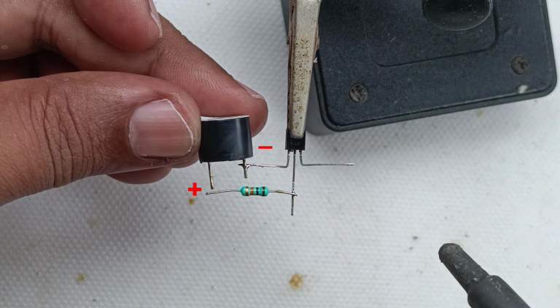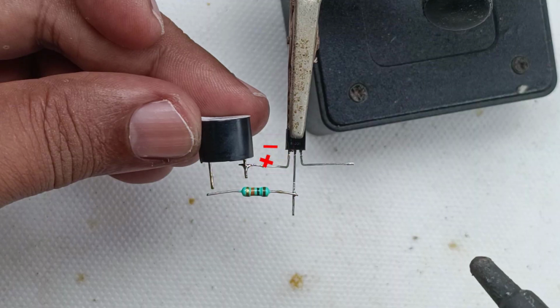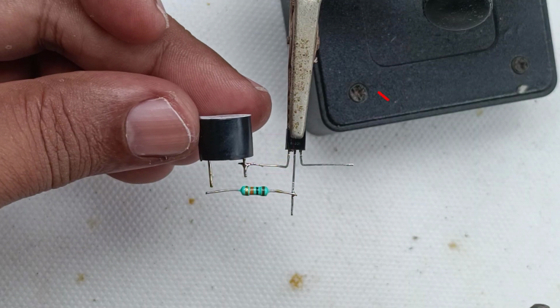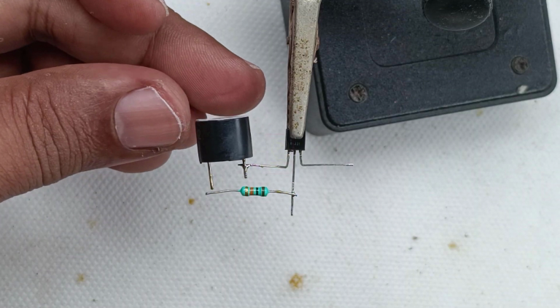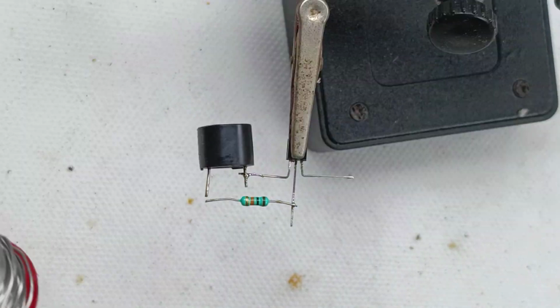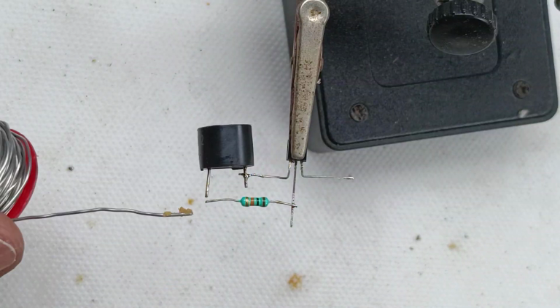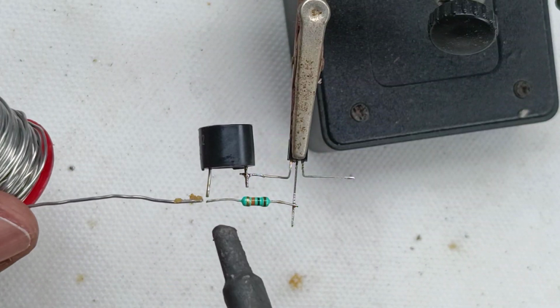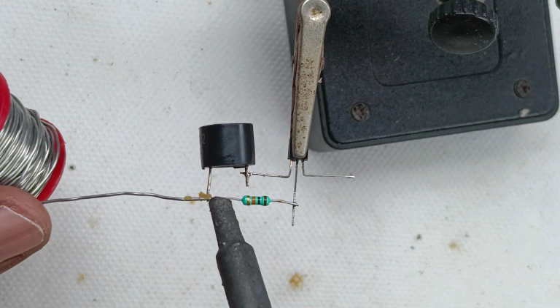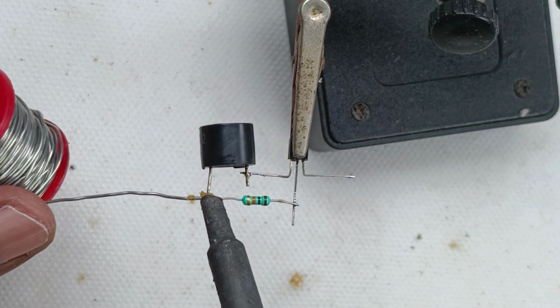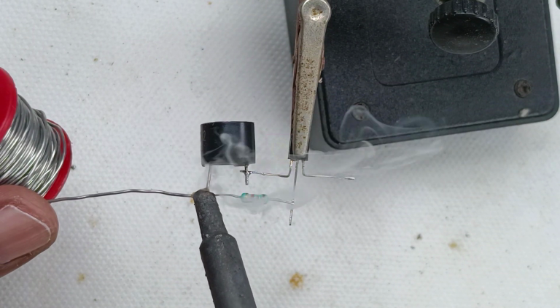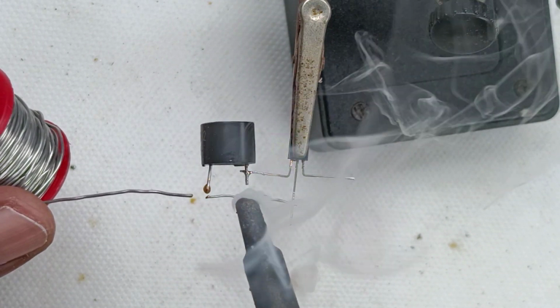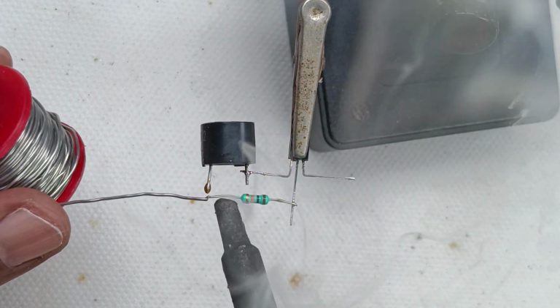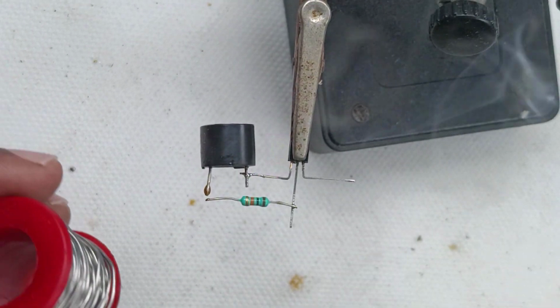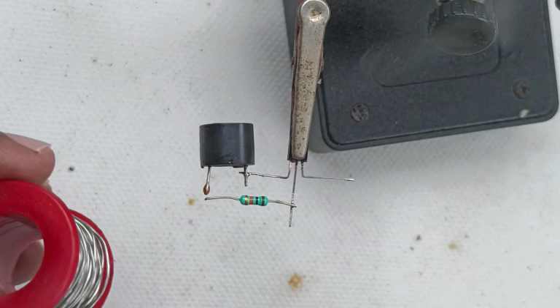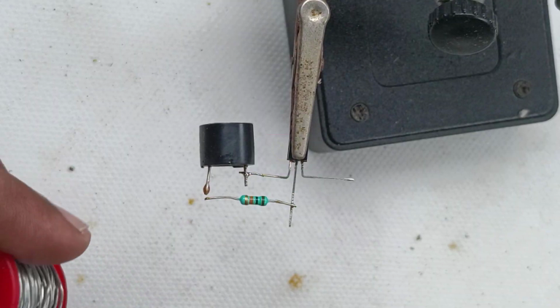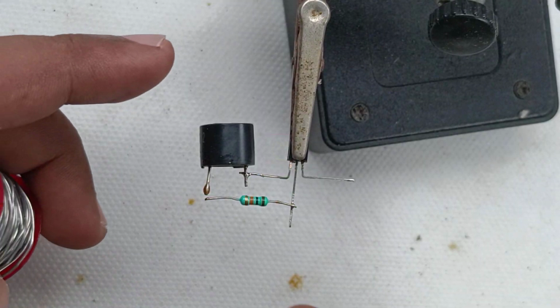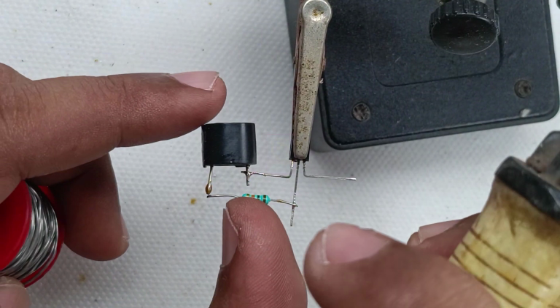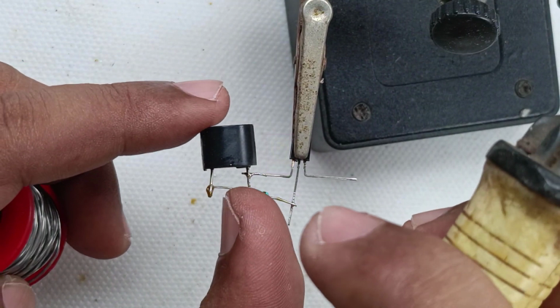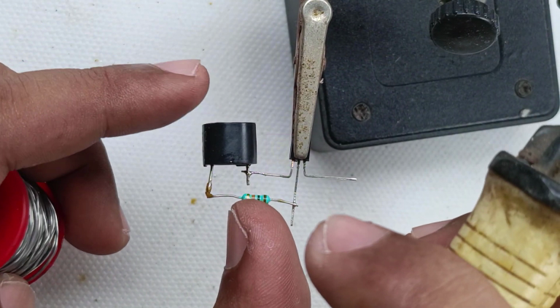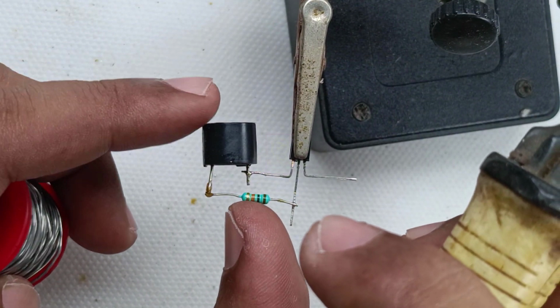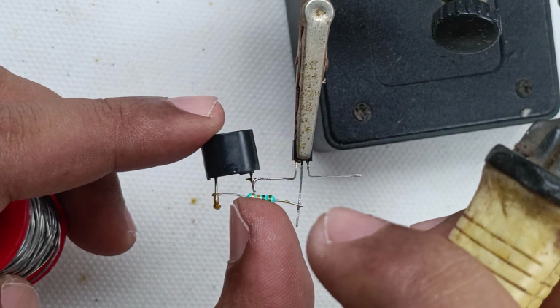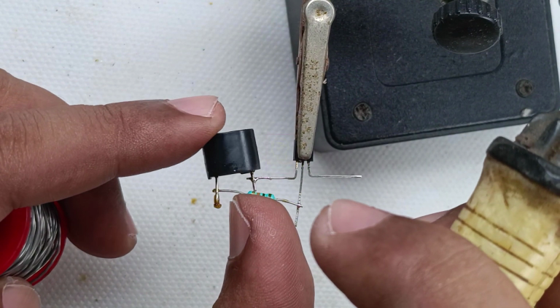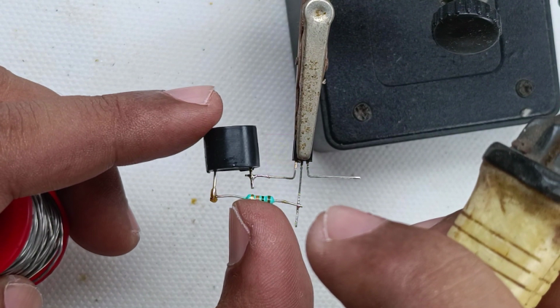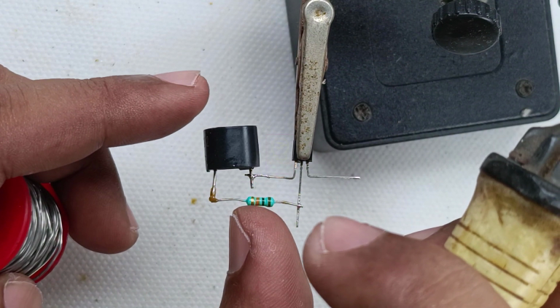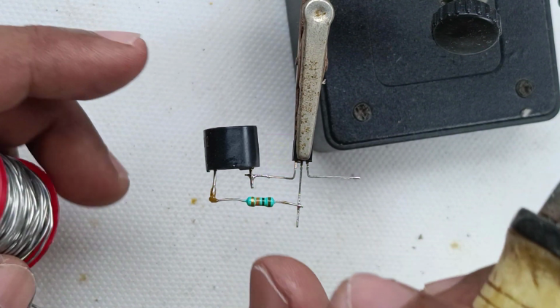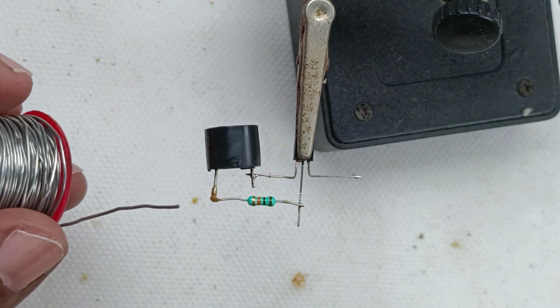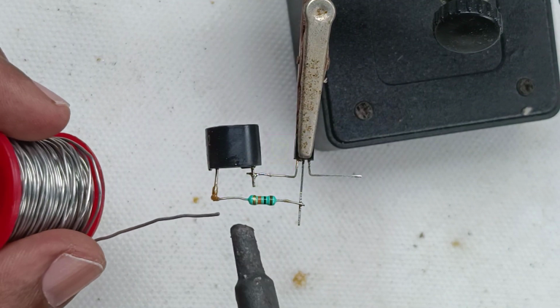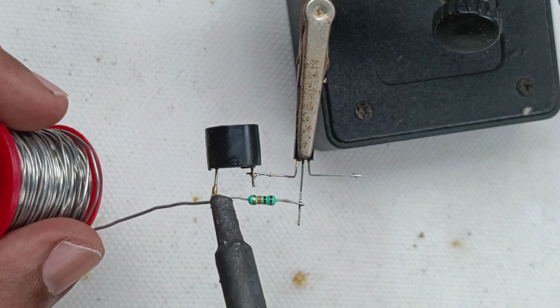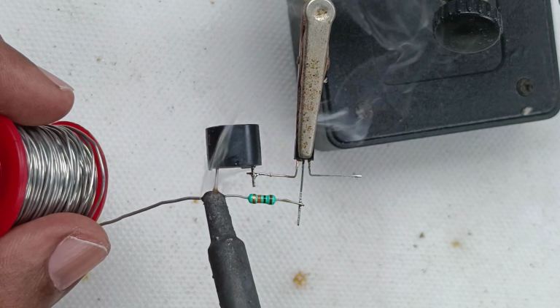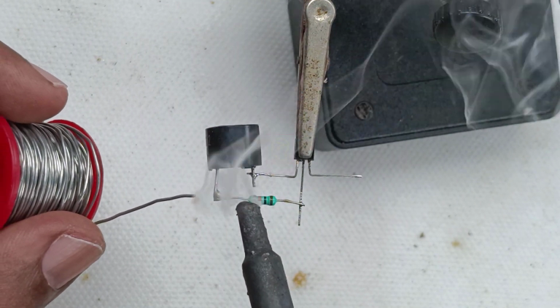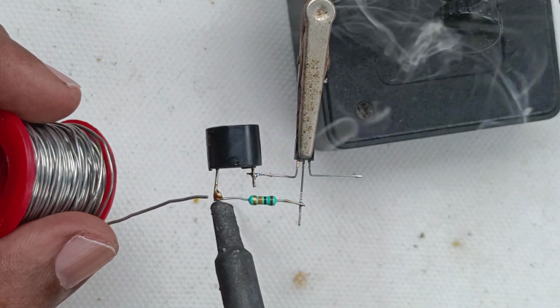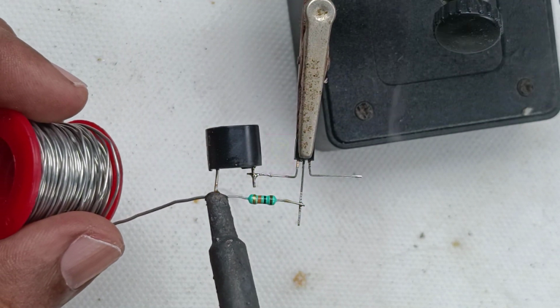For assembling this circuit you don't require a PCB, because this circuit connects only three components. All can be connected to the component leads themselves. Pack everything inside a plastic box with the battery.